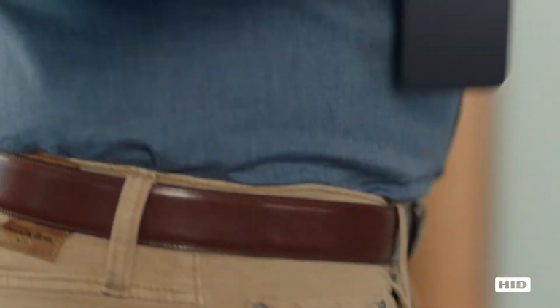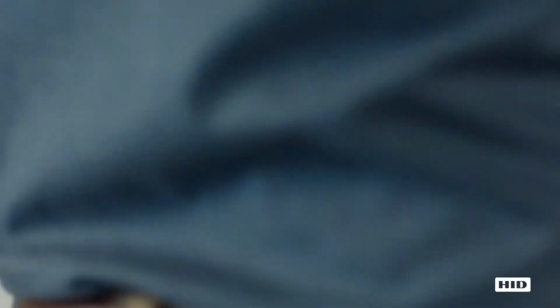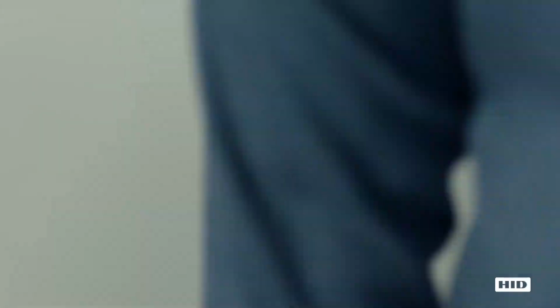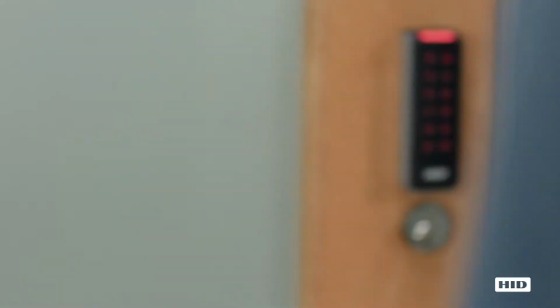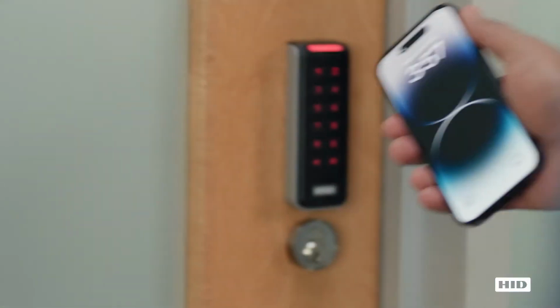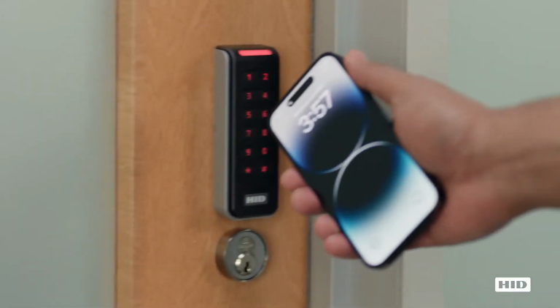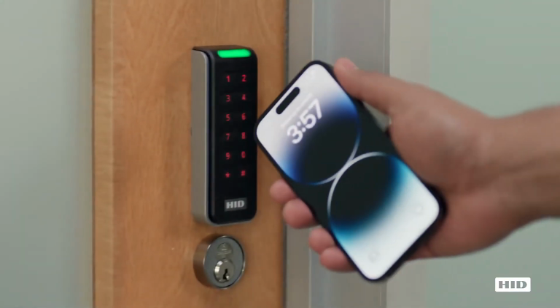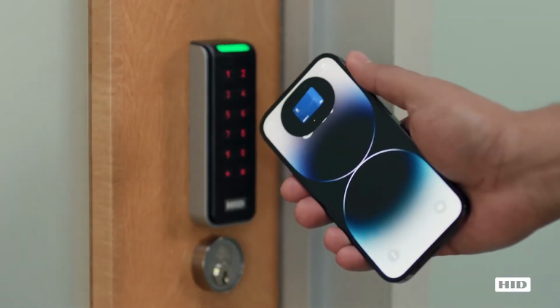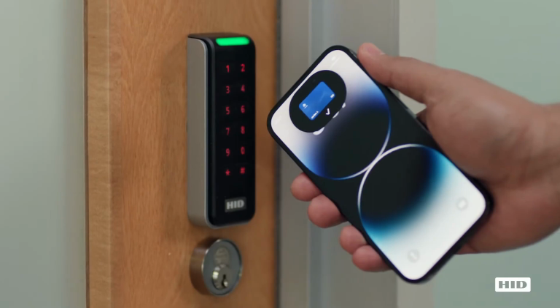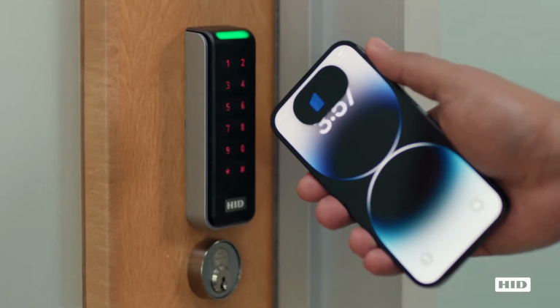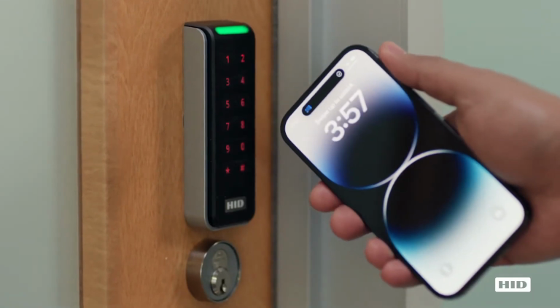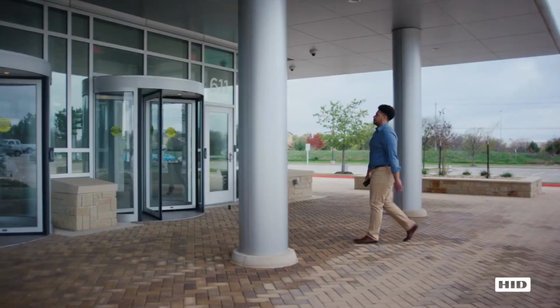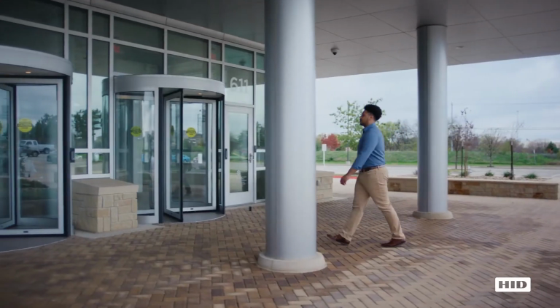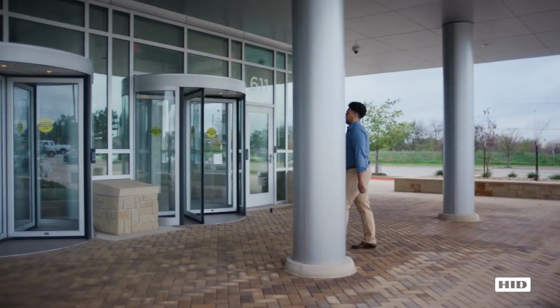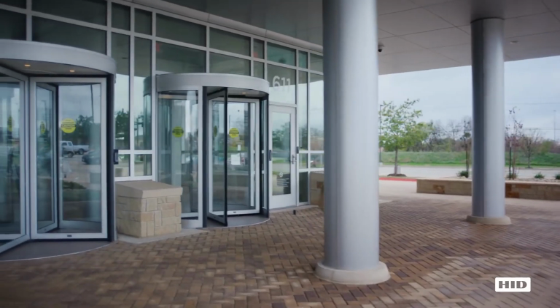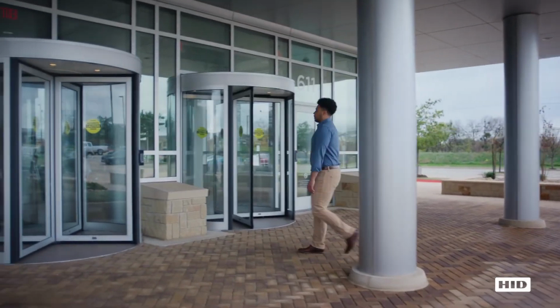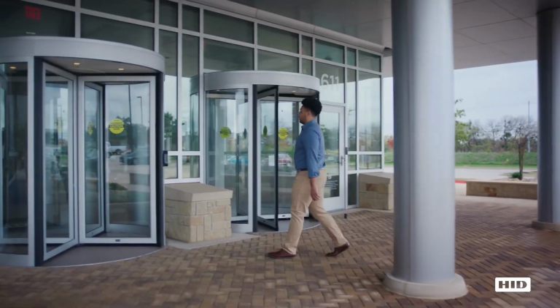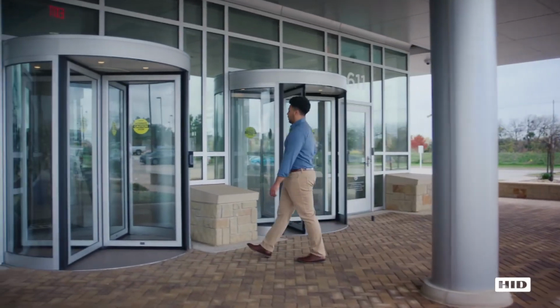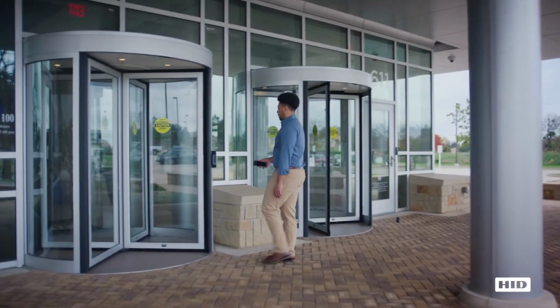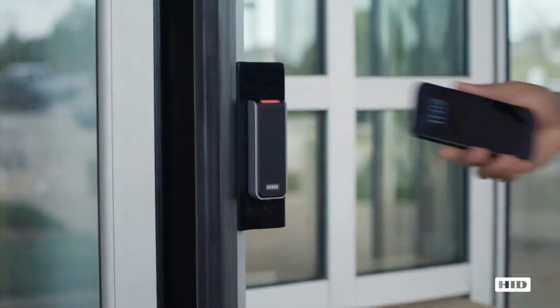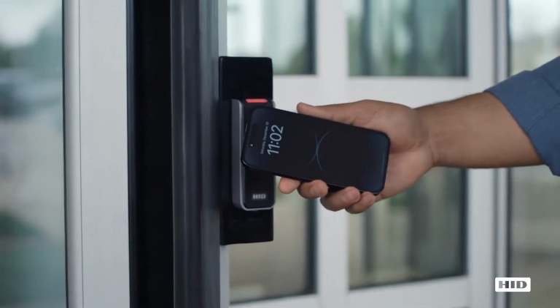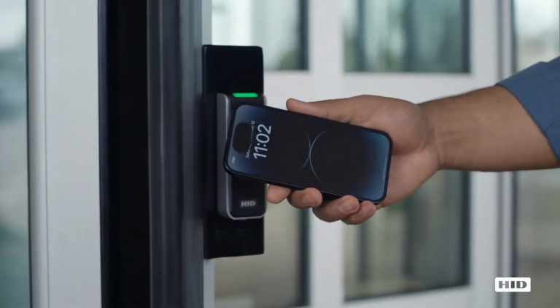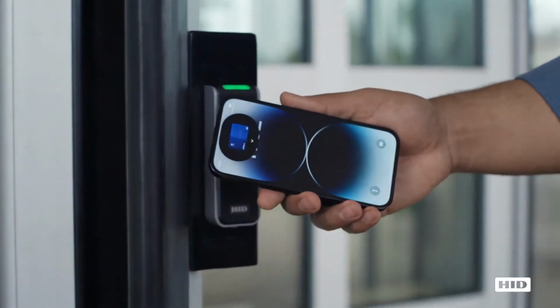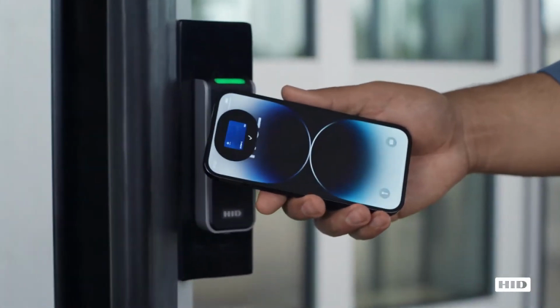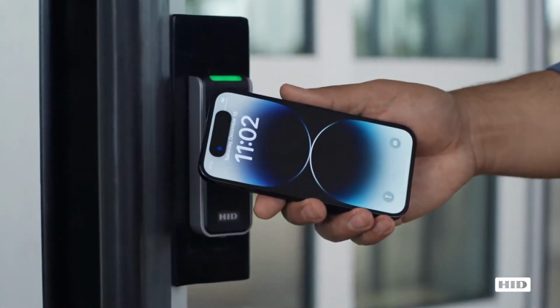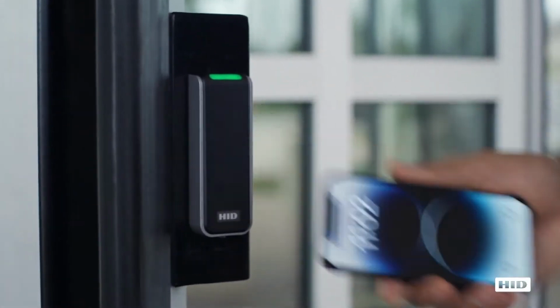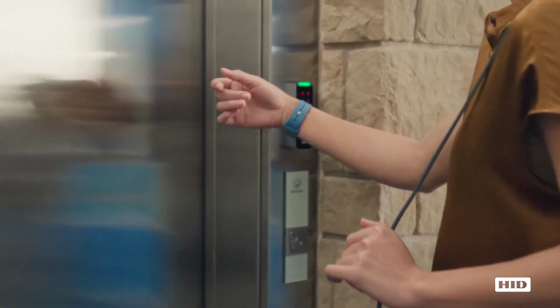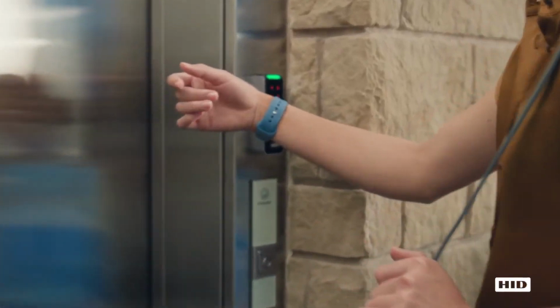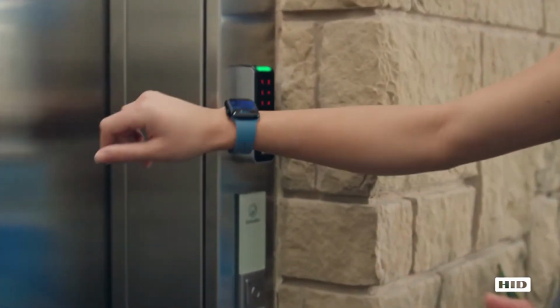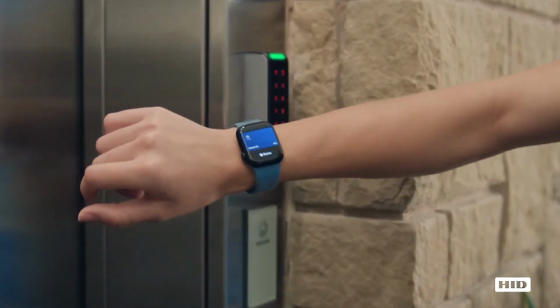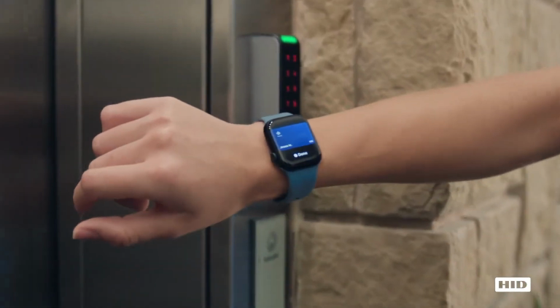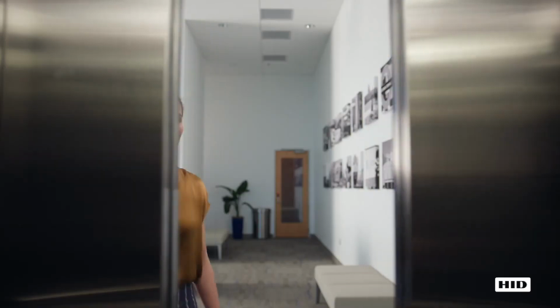Introducing Employee Badge in Apple Wallet, now available from HID. Using their iPhone or Apple Watch, employees can now easily and securely access their workplace, from offices to elevators.